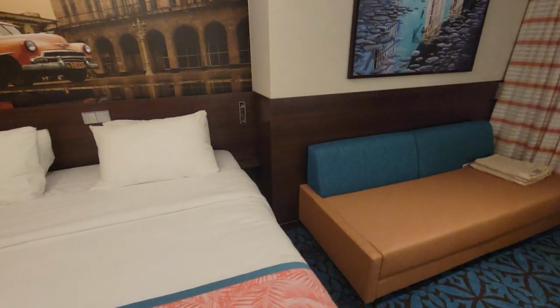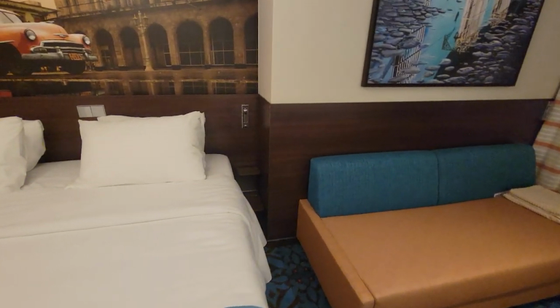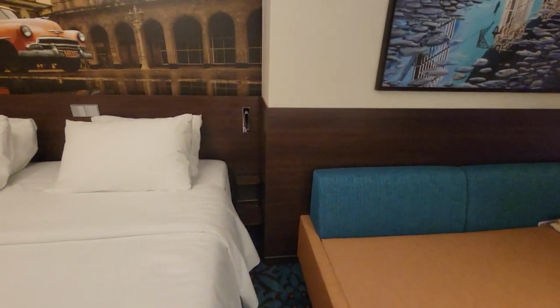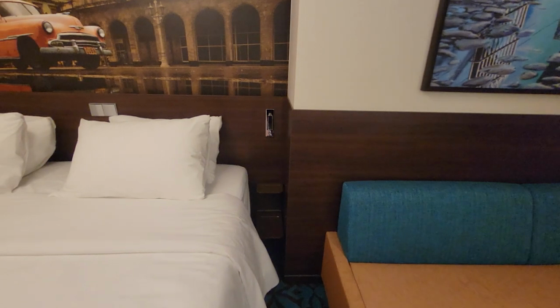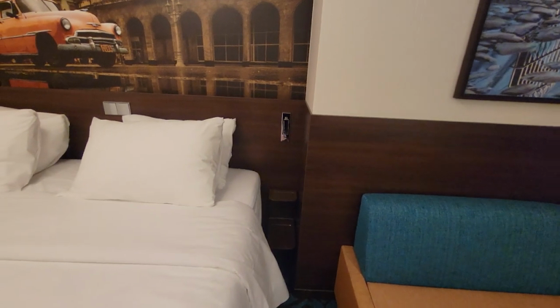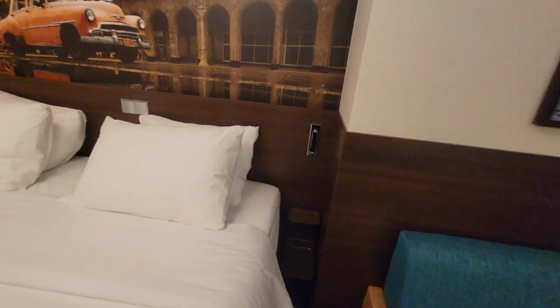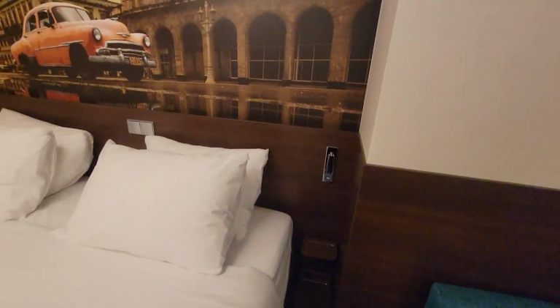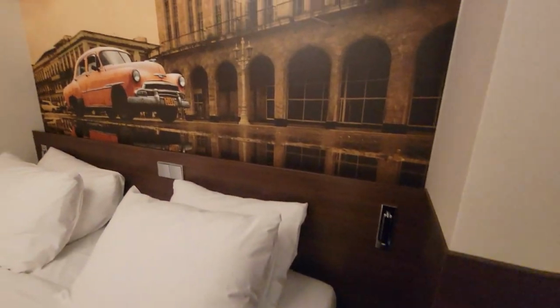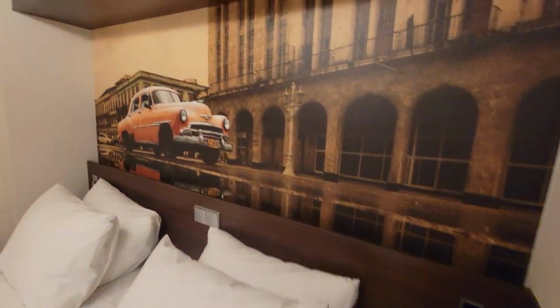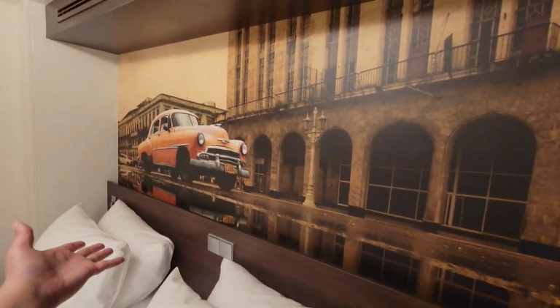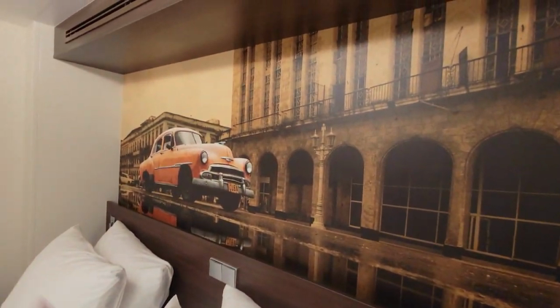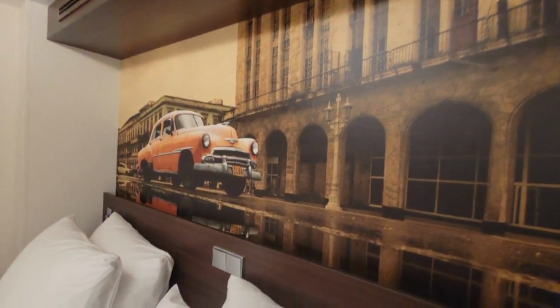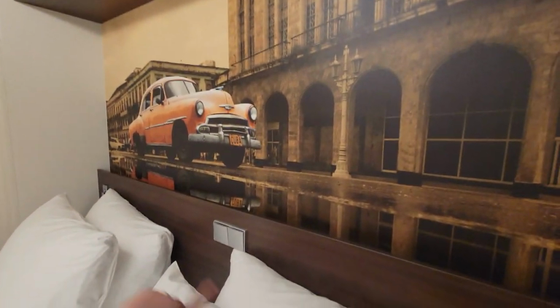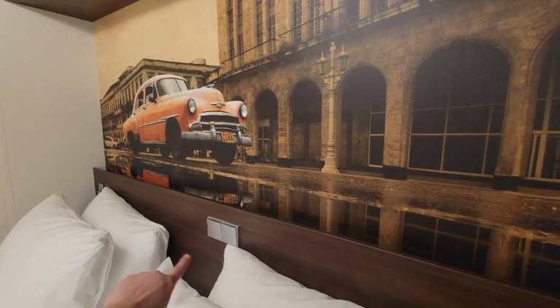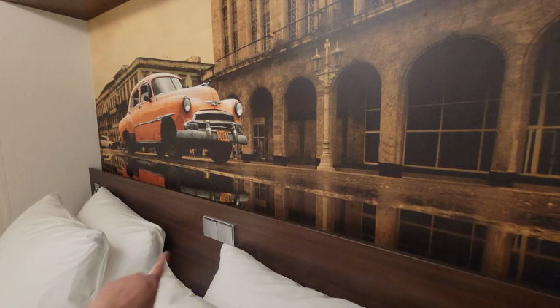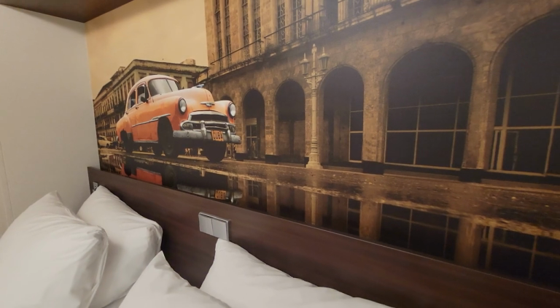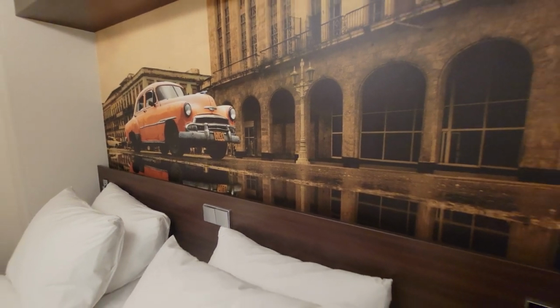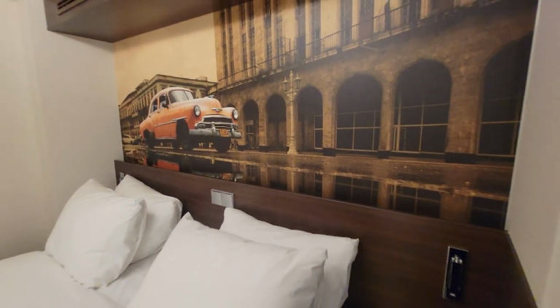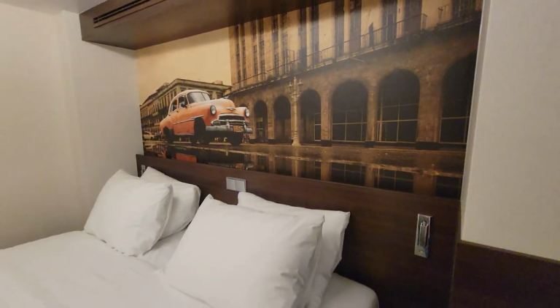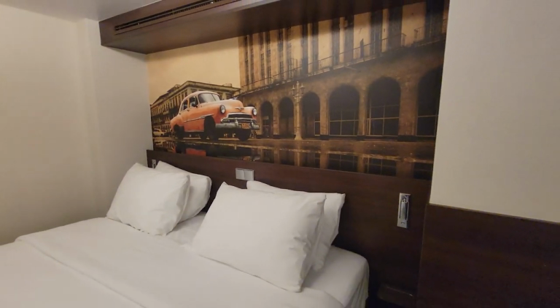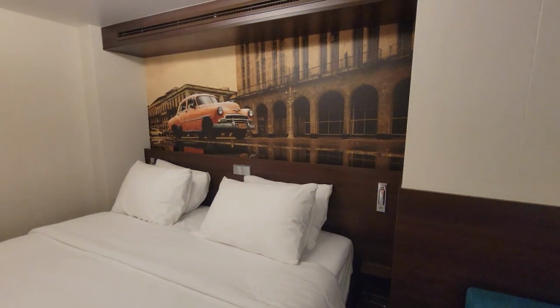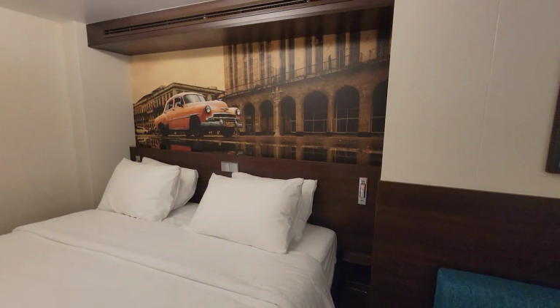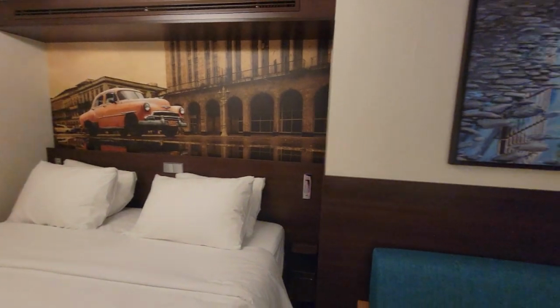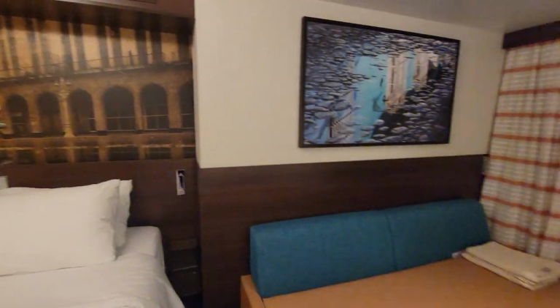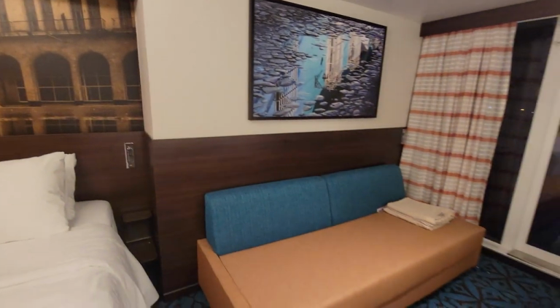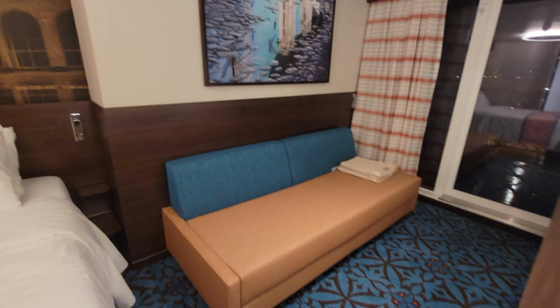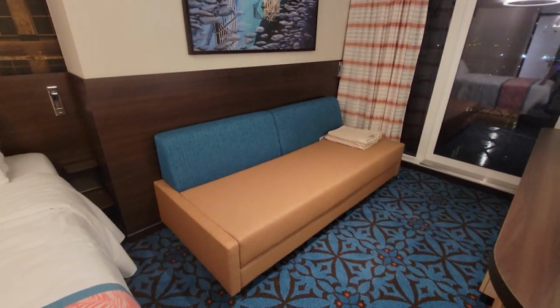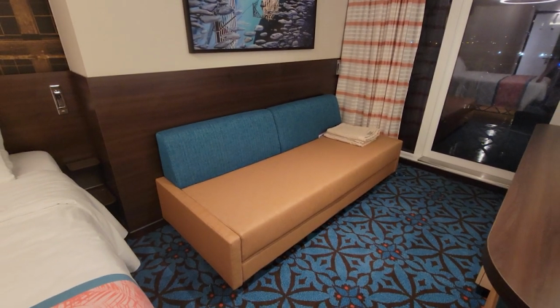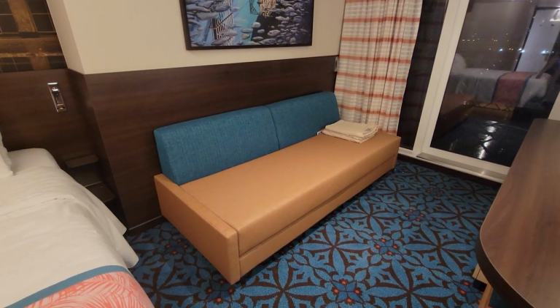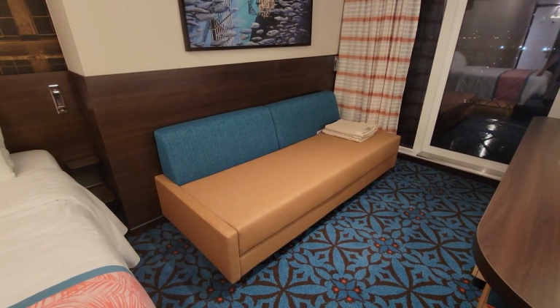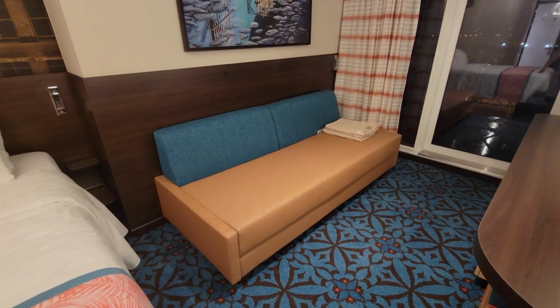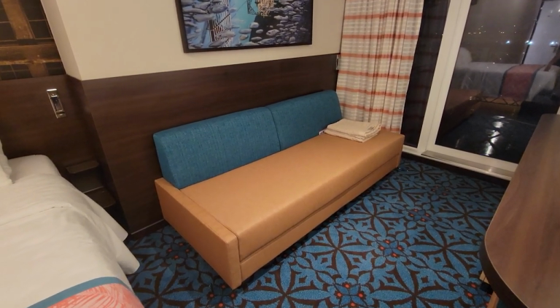On the other side we have it as well, along with a fancy Havana card. We have light switches here so you can control the lights, and then we have this couch that turns into a bed.